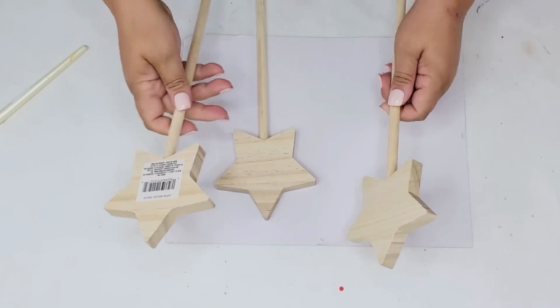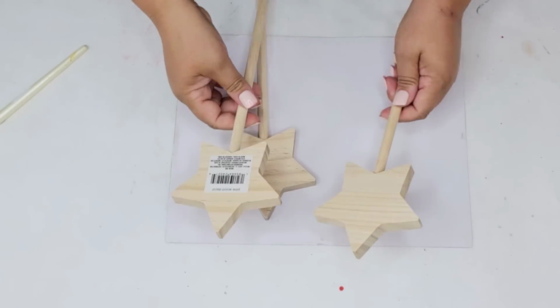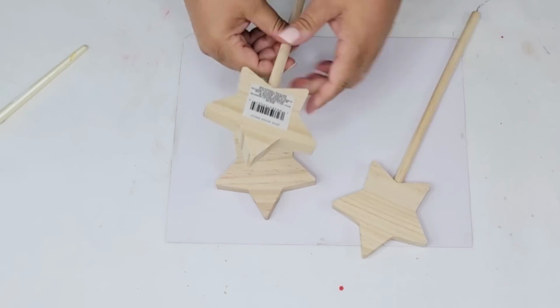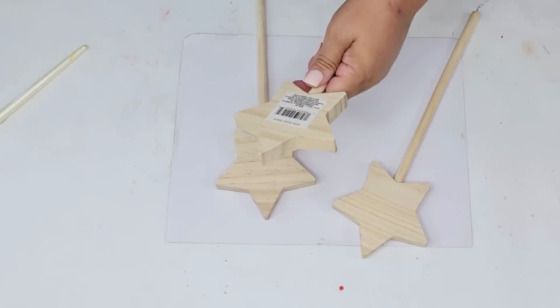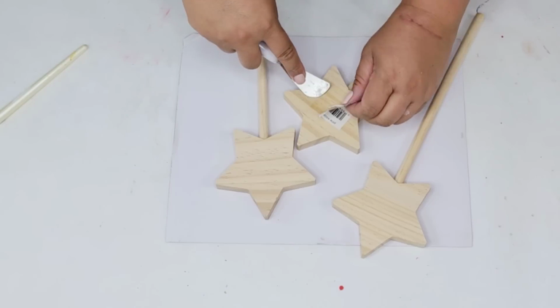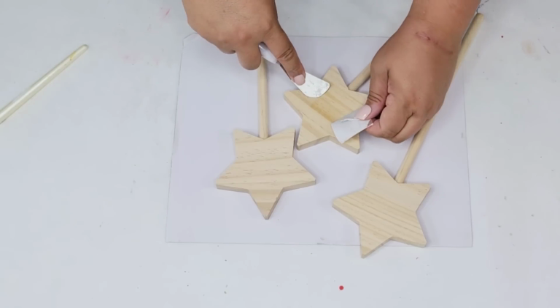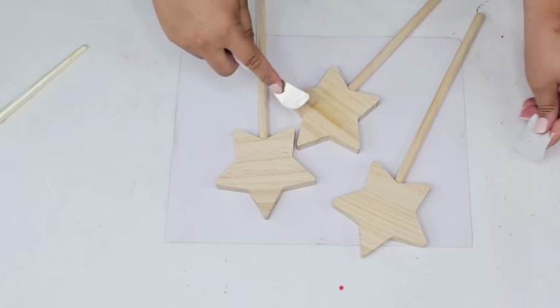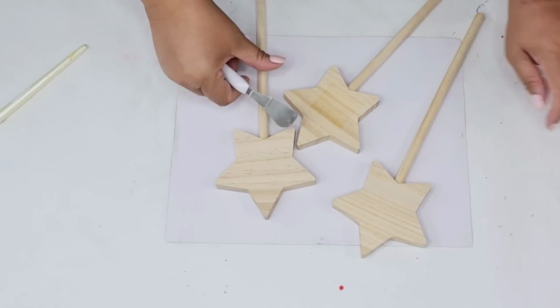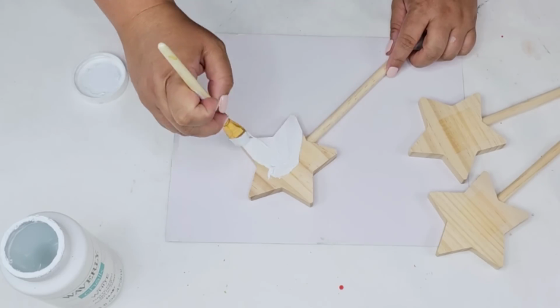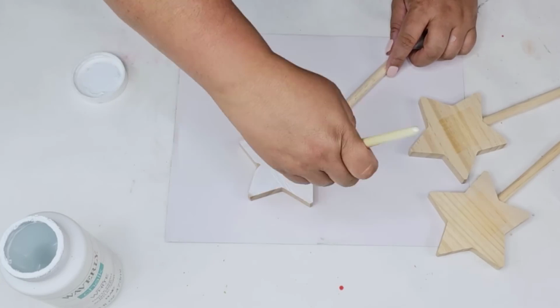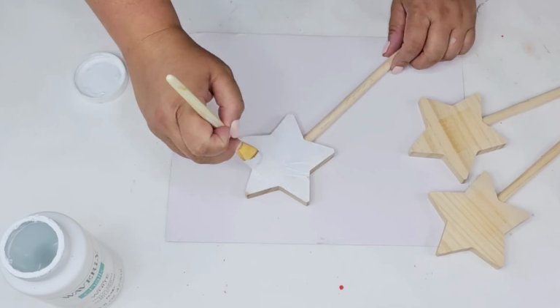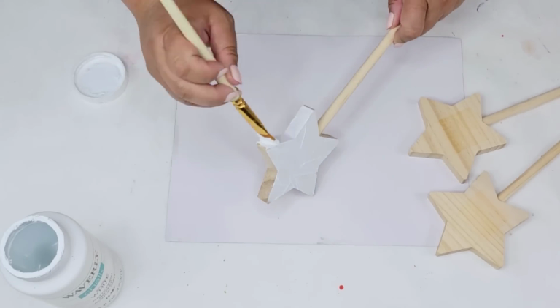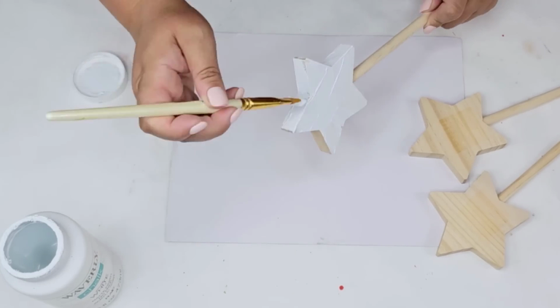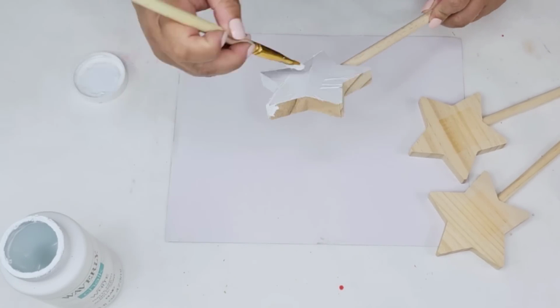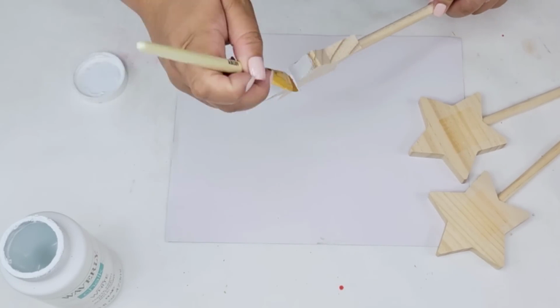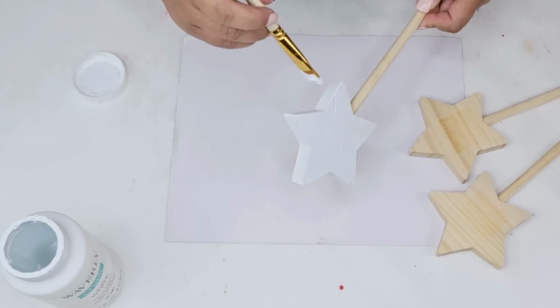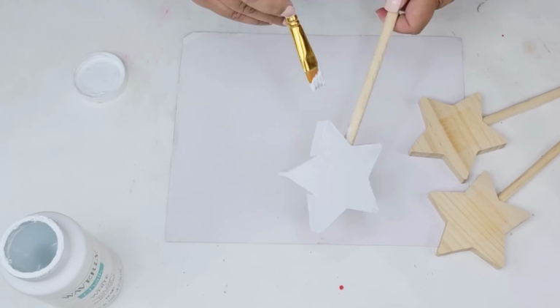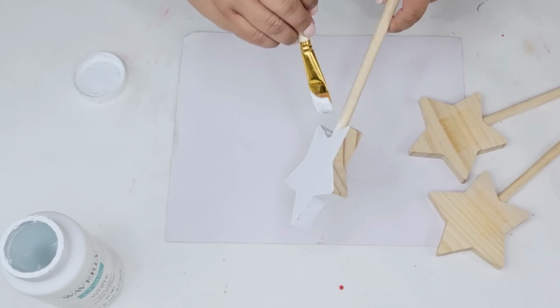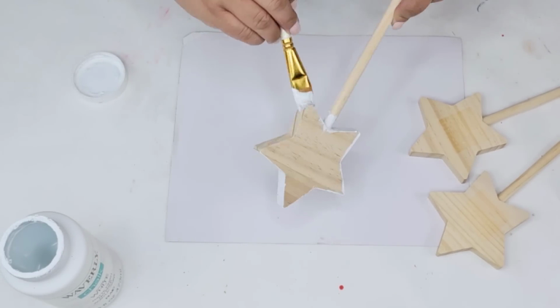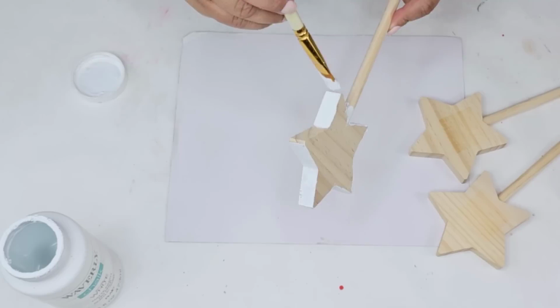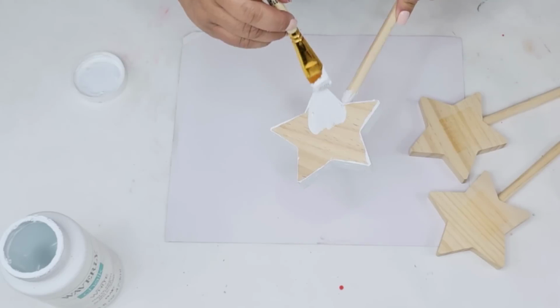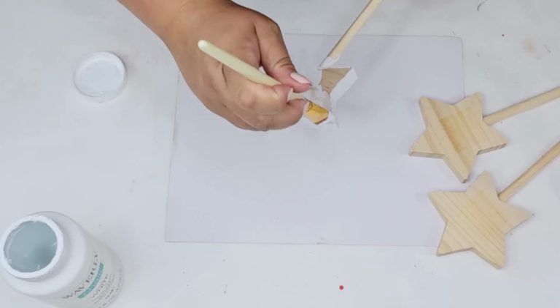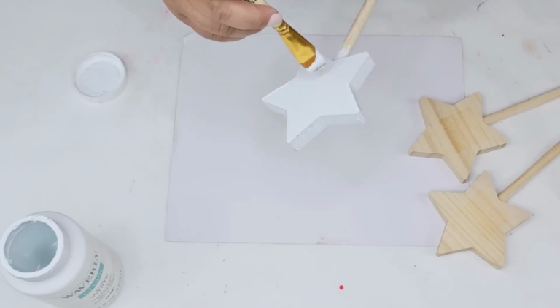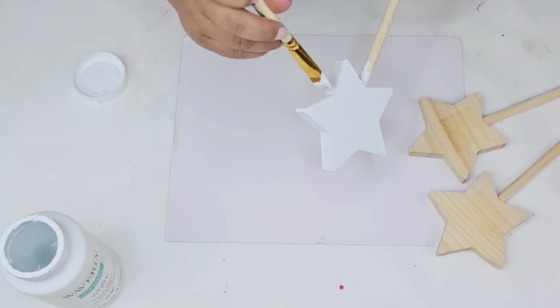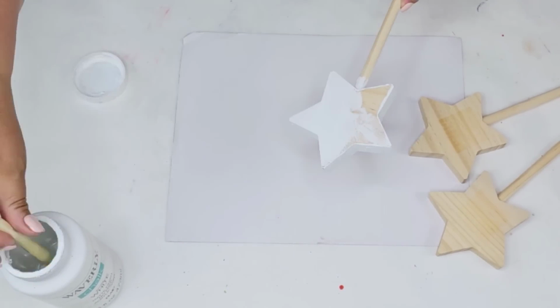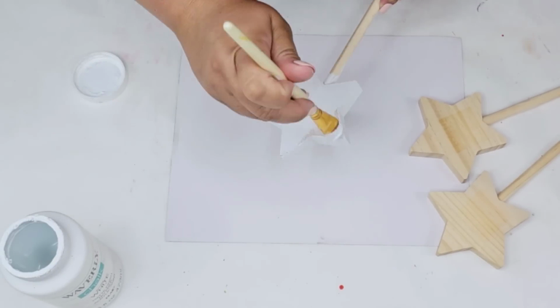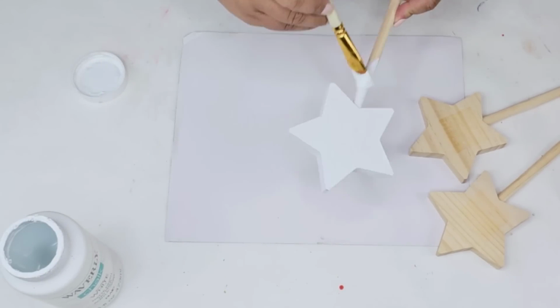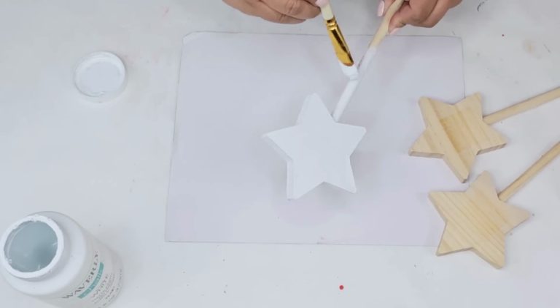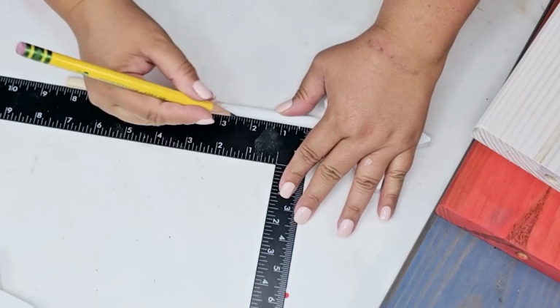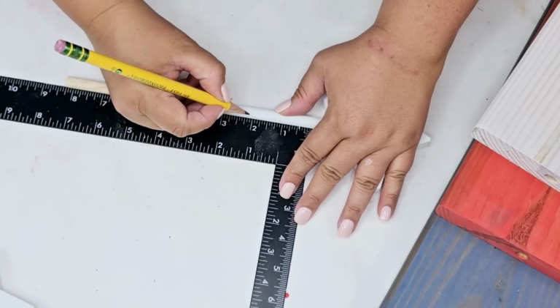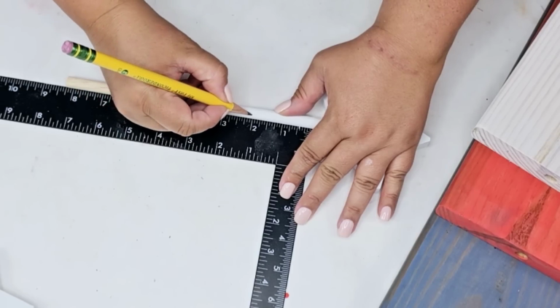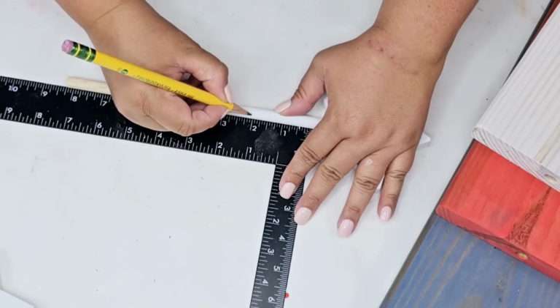While those pieces dry, I'm going to start working on my stars. I'm going to remove the sticker from them and give them each one coat of Waverly Chalked Paint in the white — front, back, as well as the sides, and a little bit of the dowel, about three inches from the top.